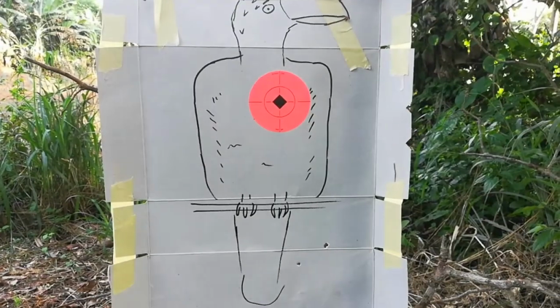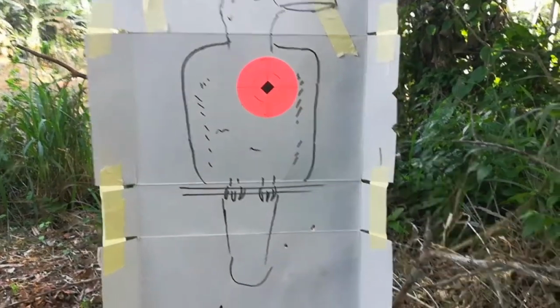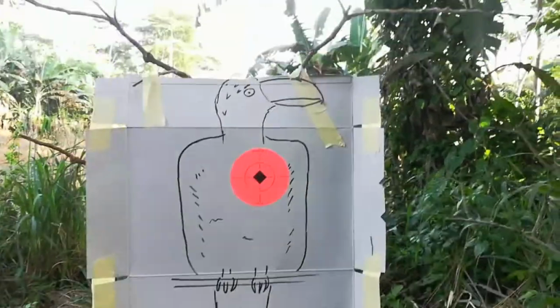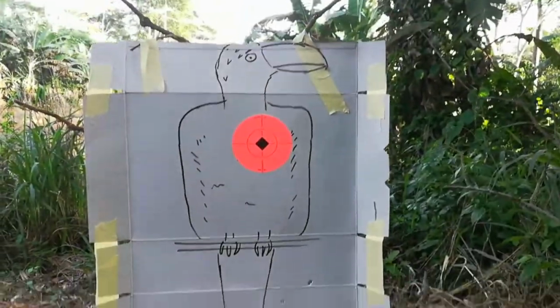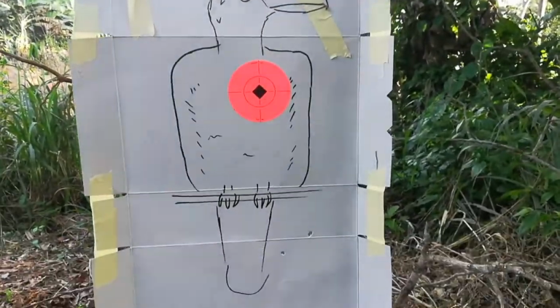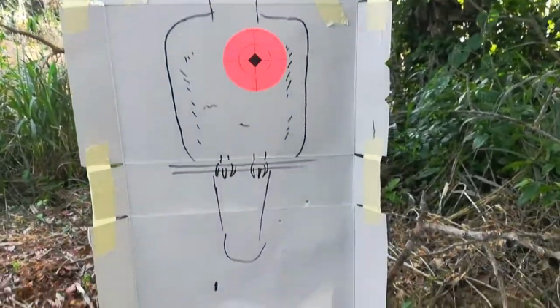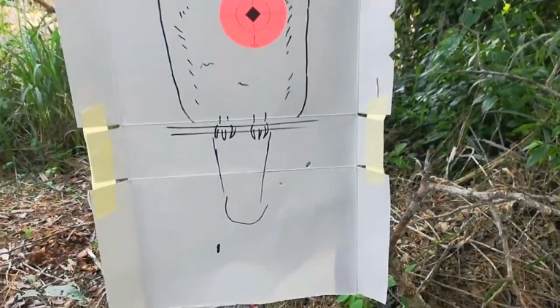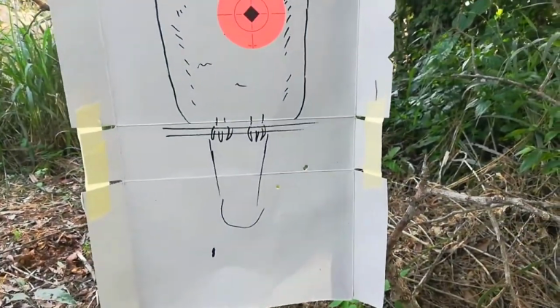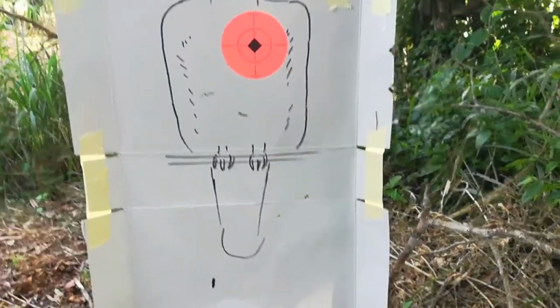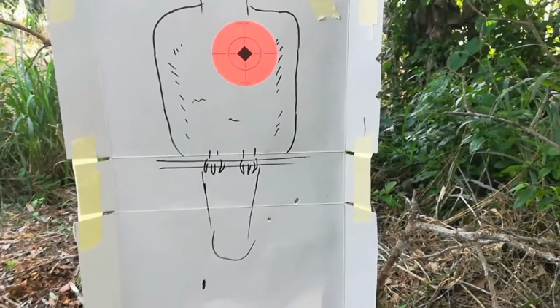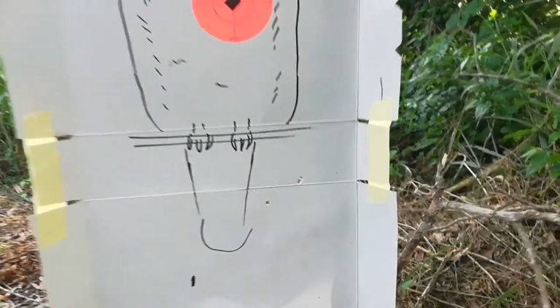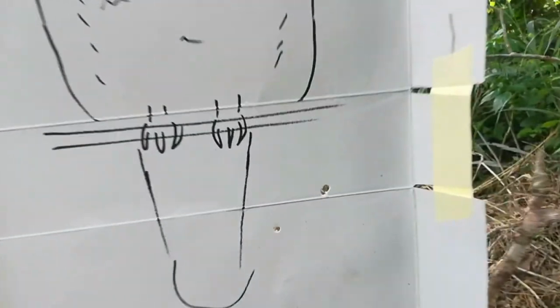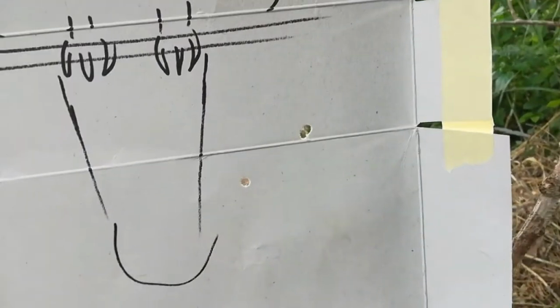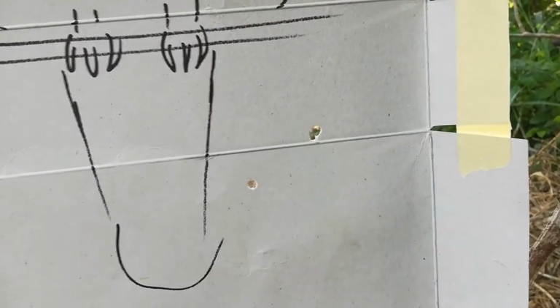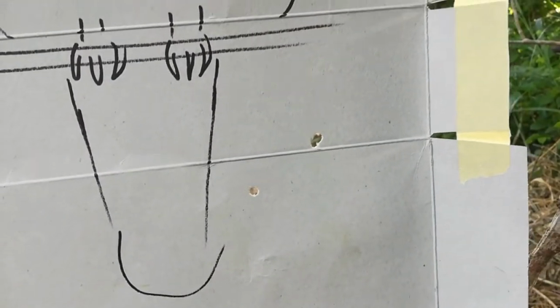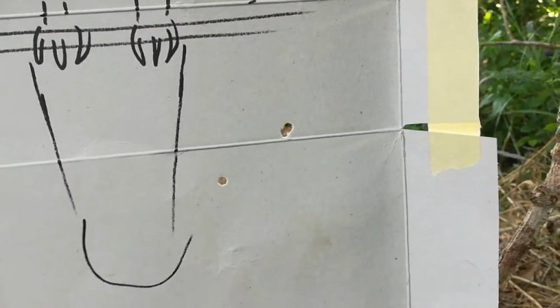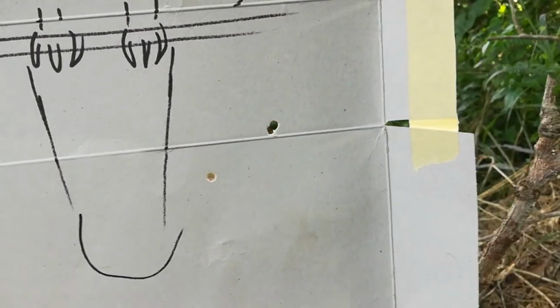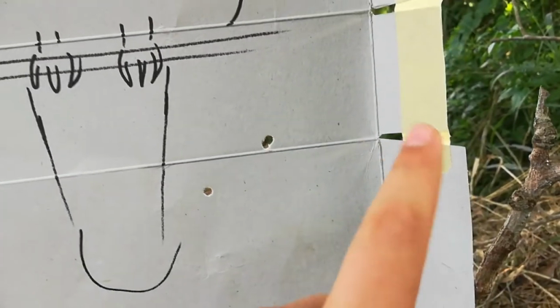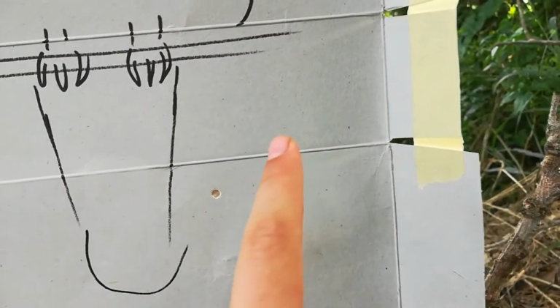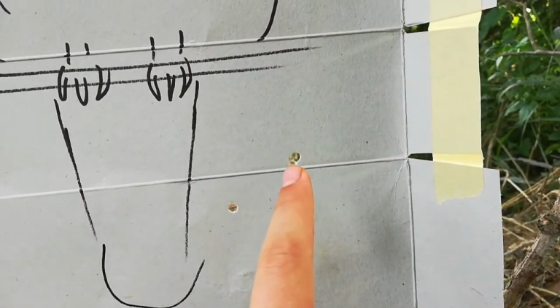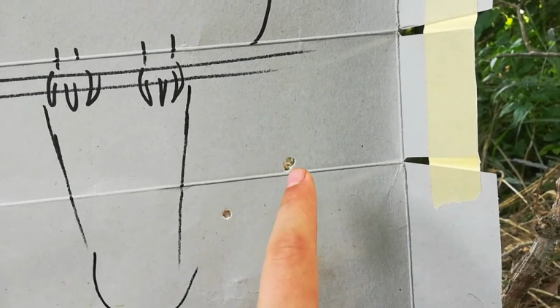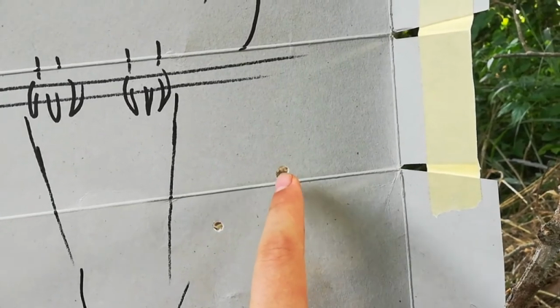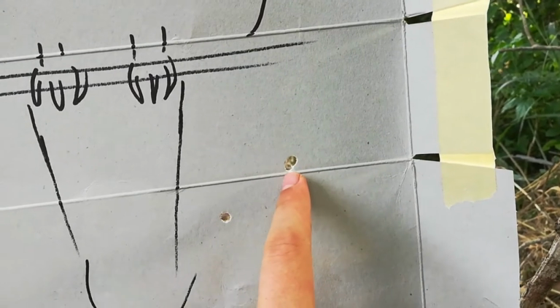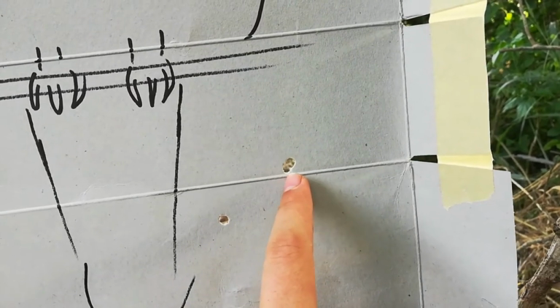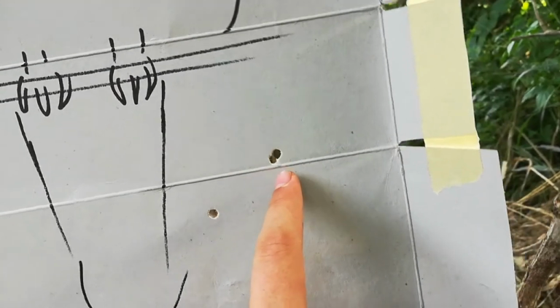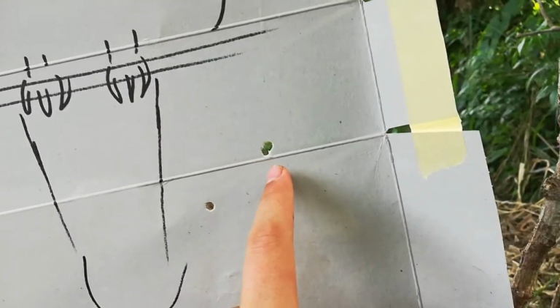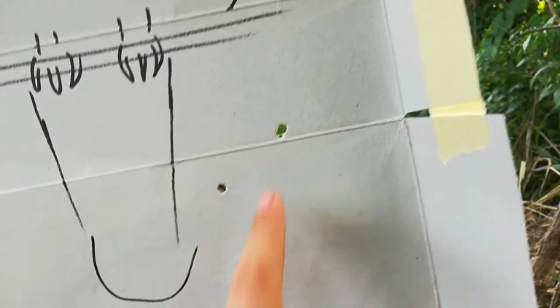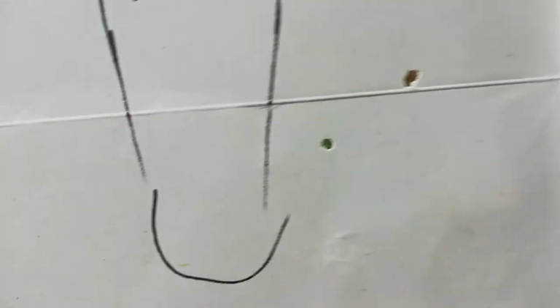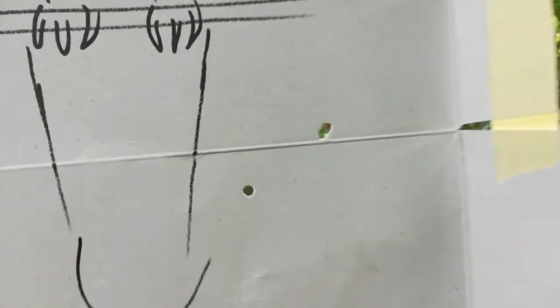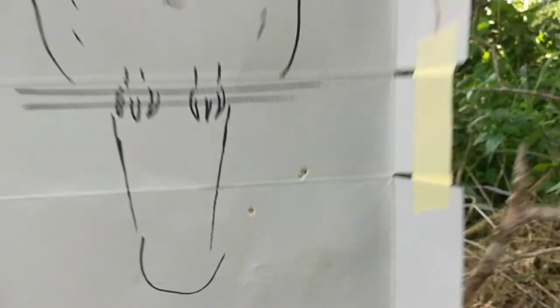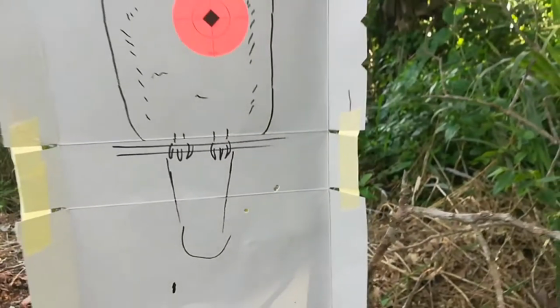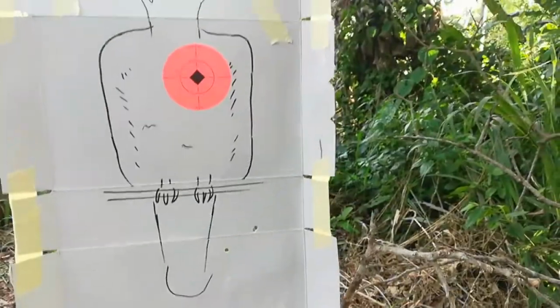This is my target at 100 yards after I put it up one foot. I shot three times — though it might be two. Those are my three shots. I'll shoot a couple more times.